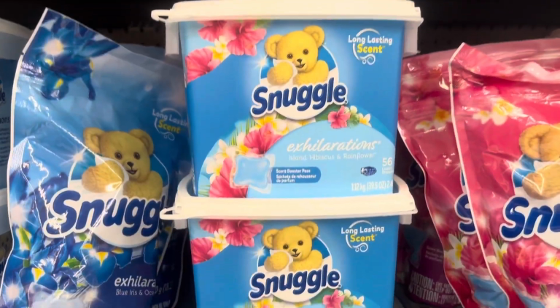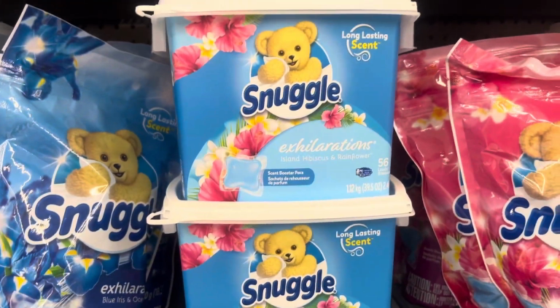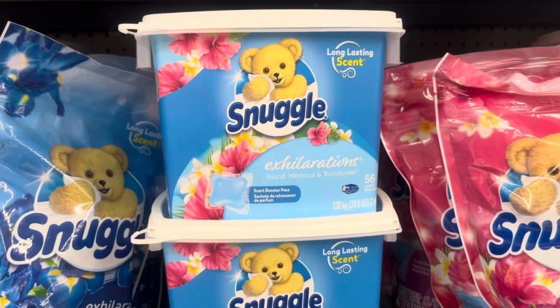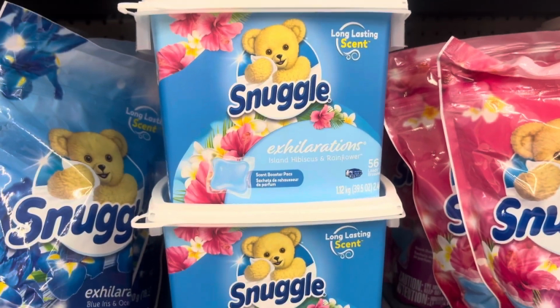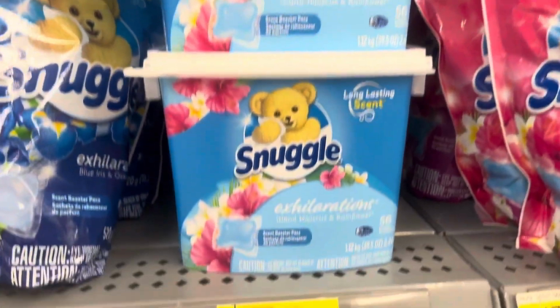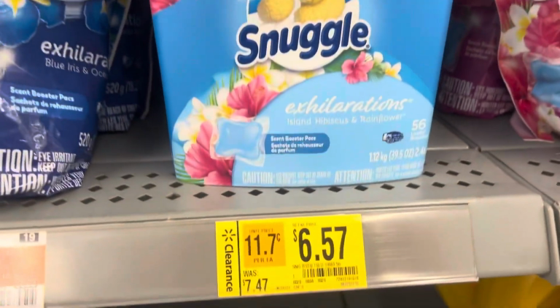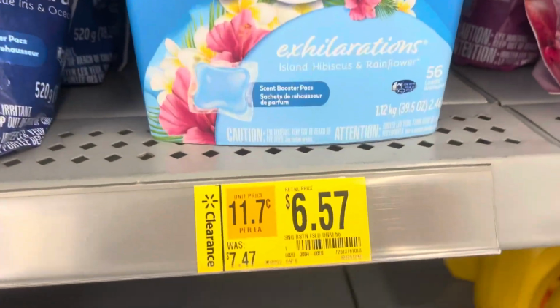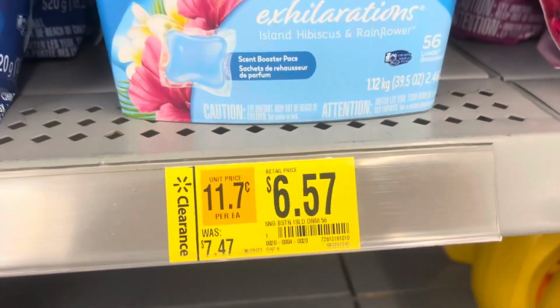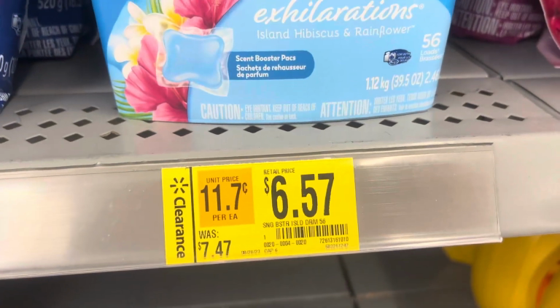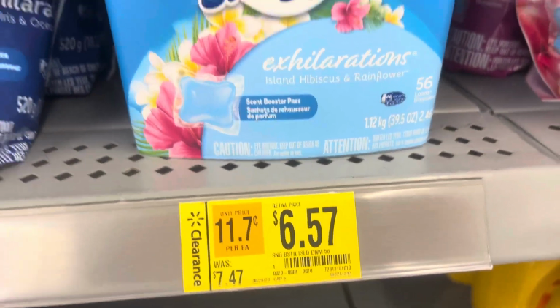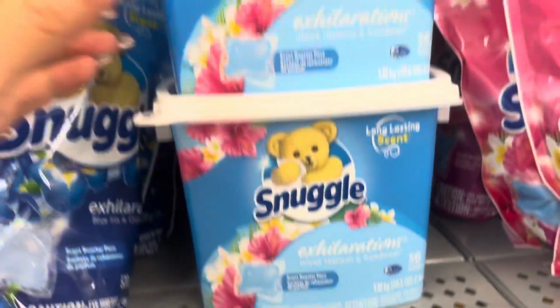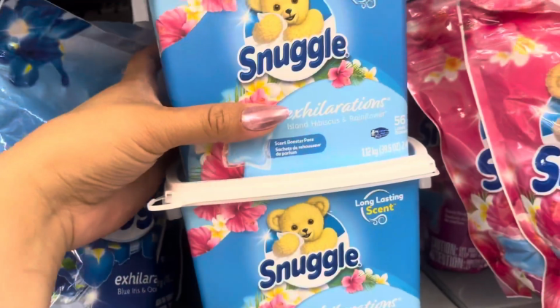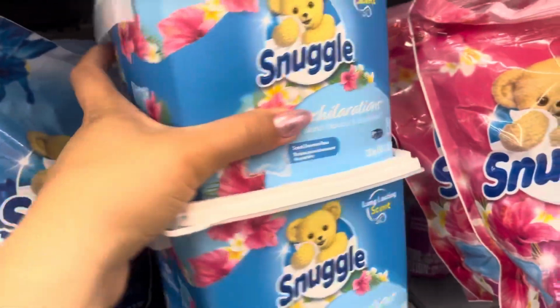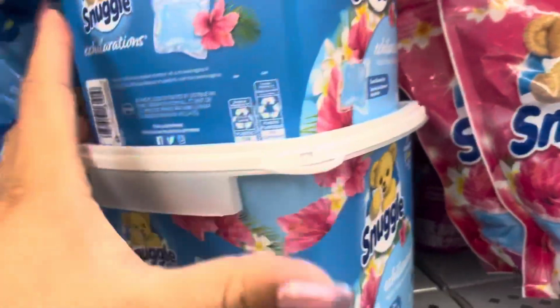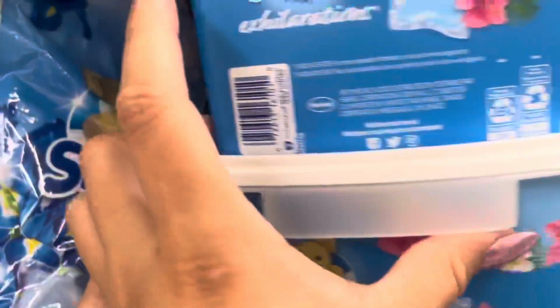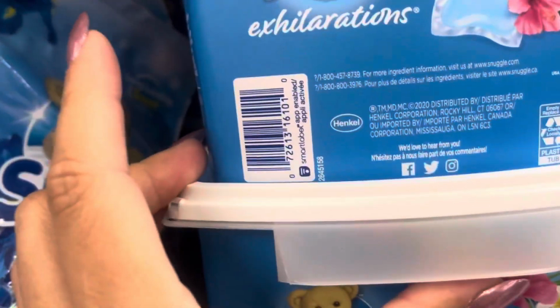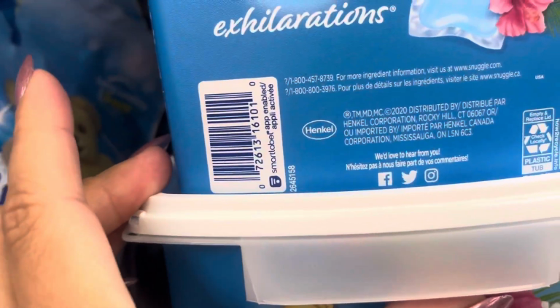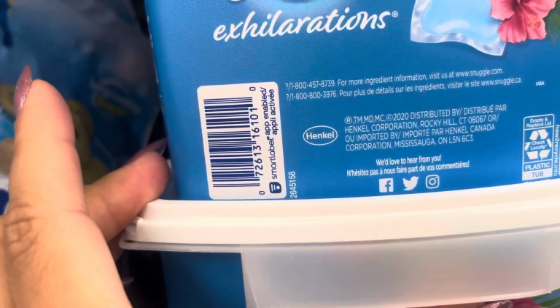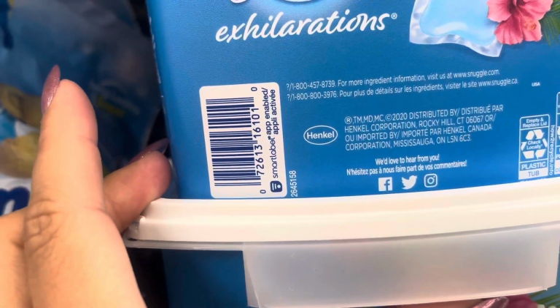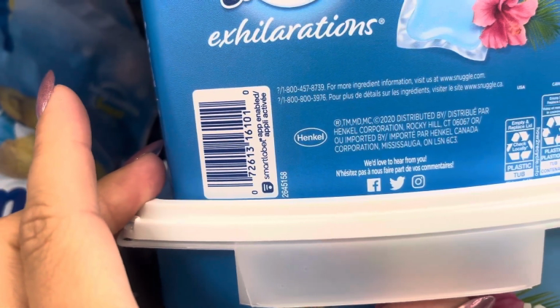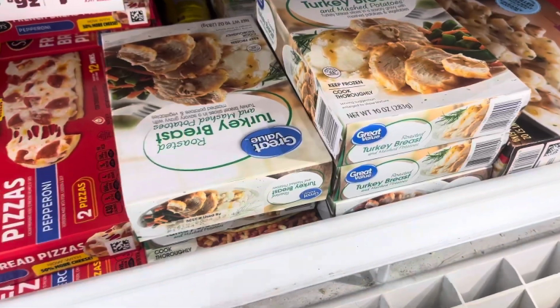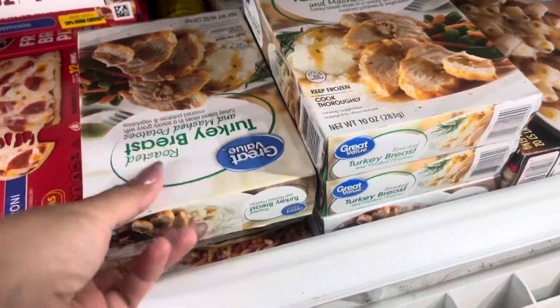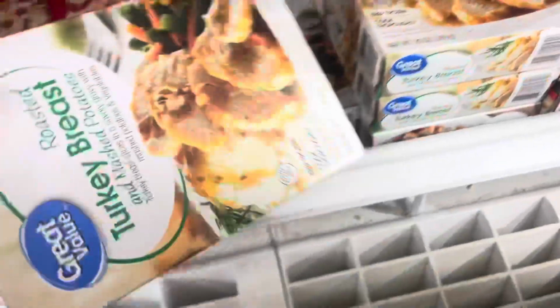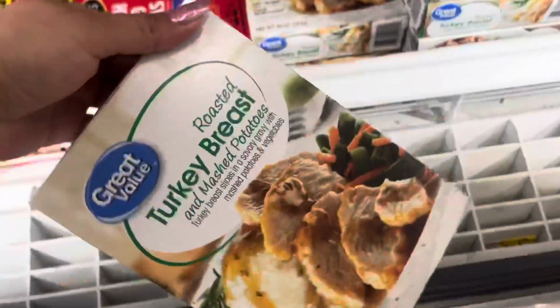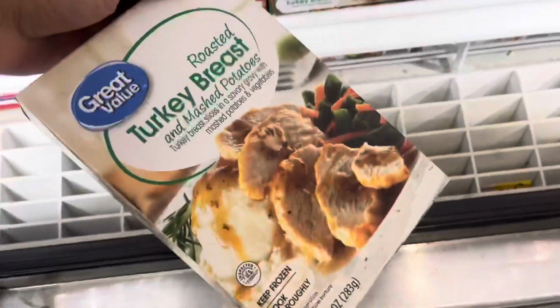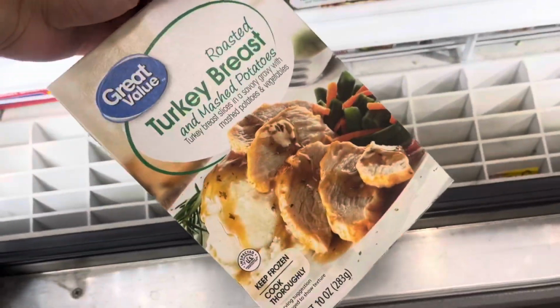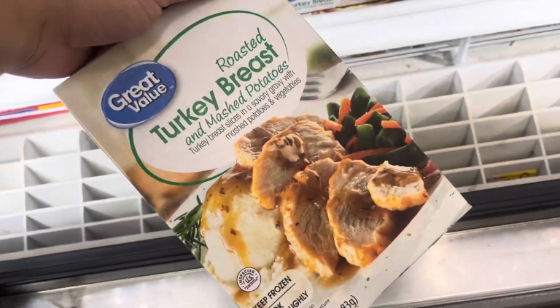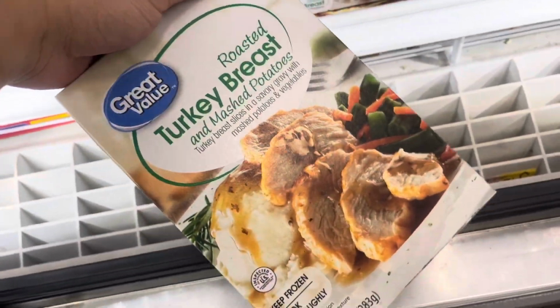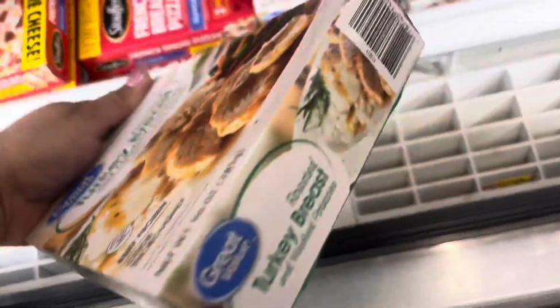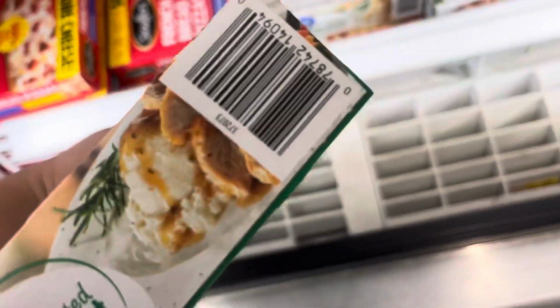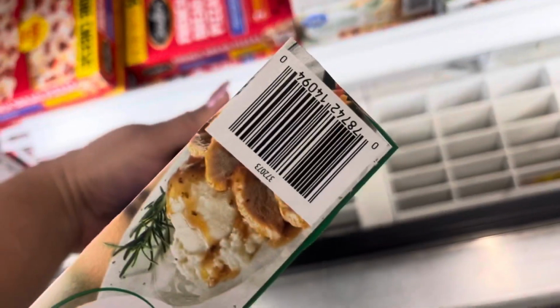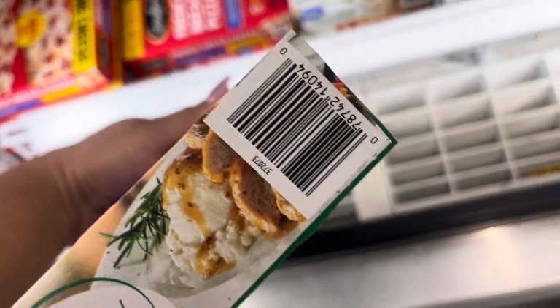I saw these right here on clearance for $6.57 — not the greatest price there yet, but just keep watching this. Your store might have it for a better price. These are not marked but they are only $0.78. So check the frozen food for sure.